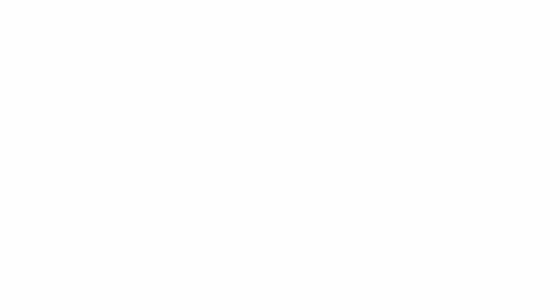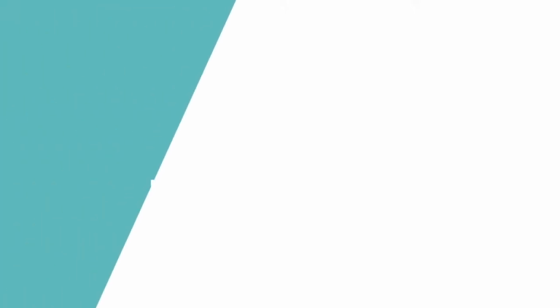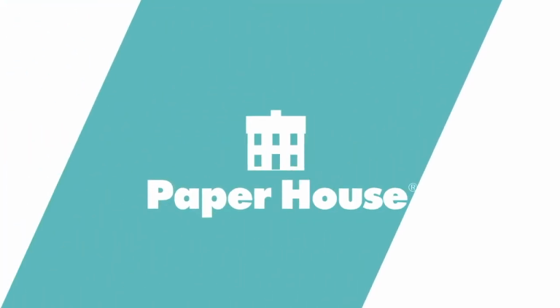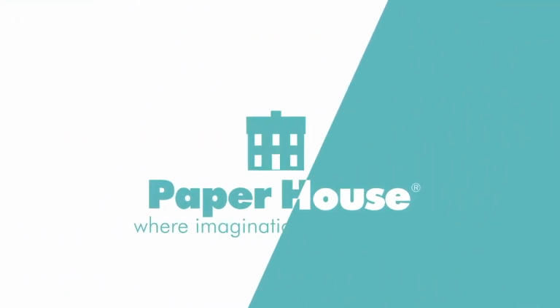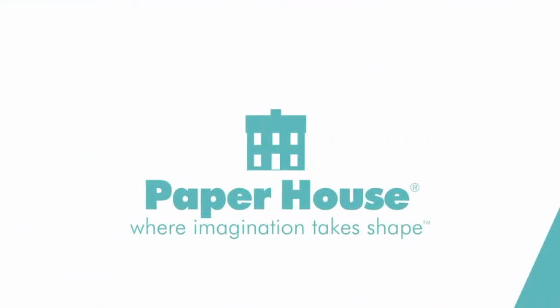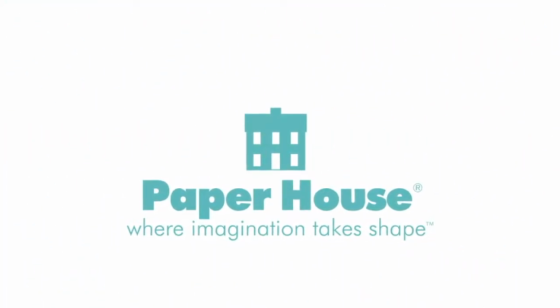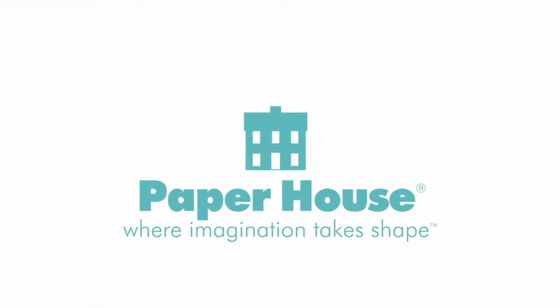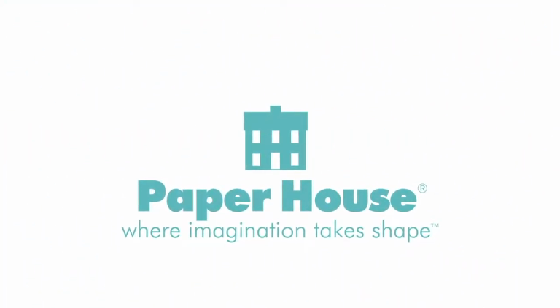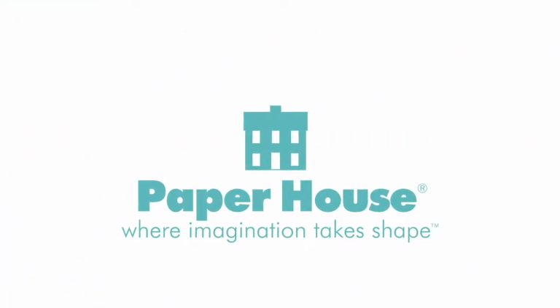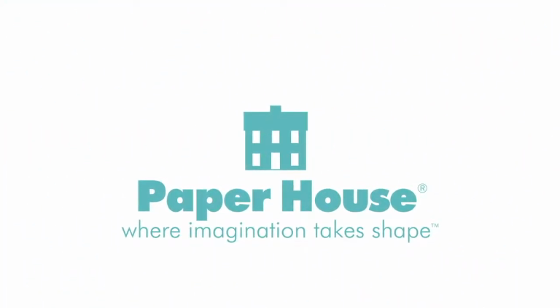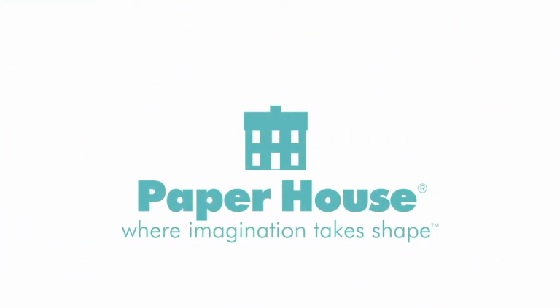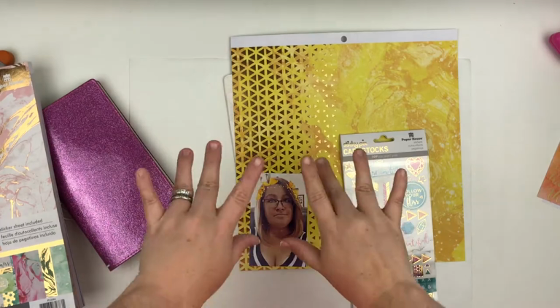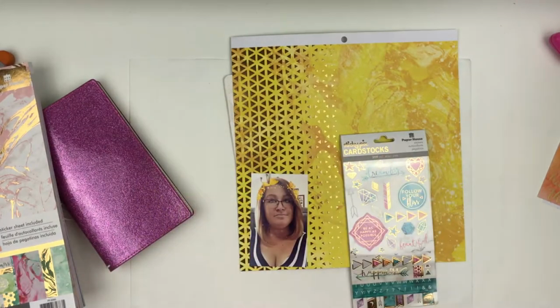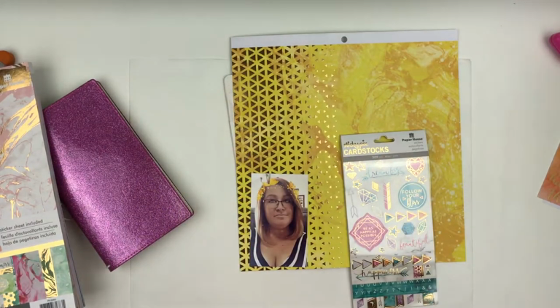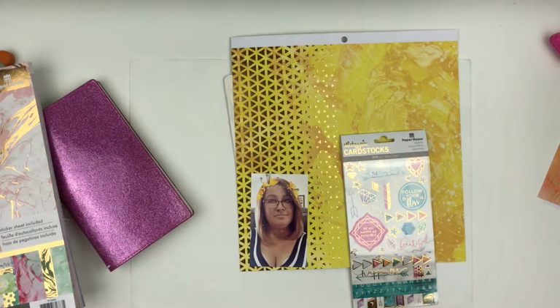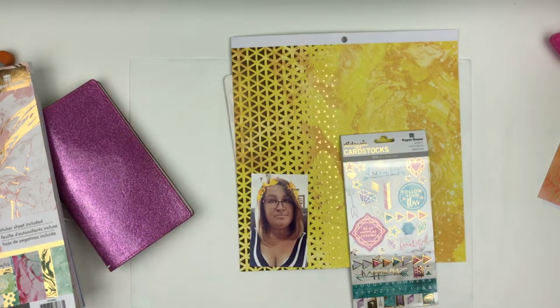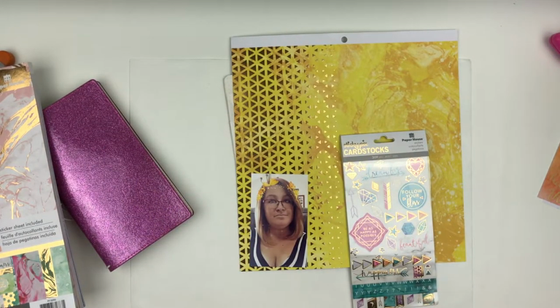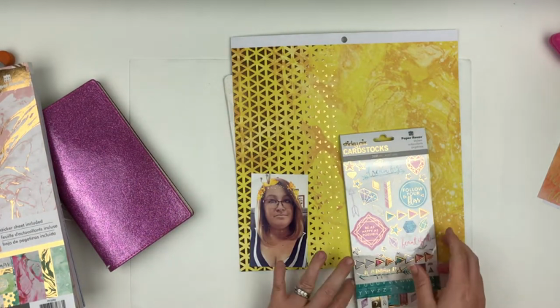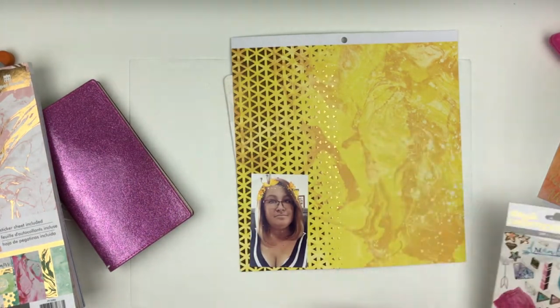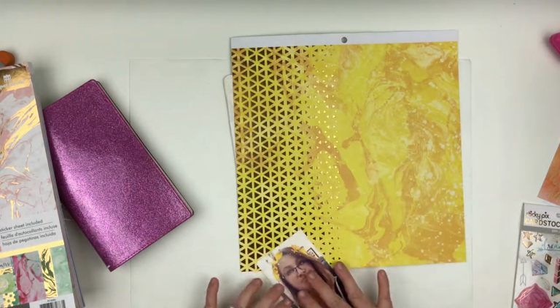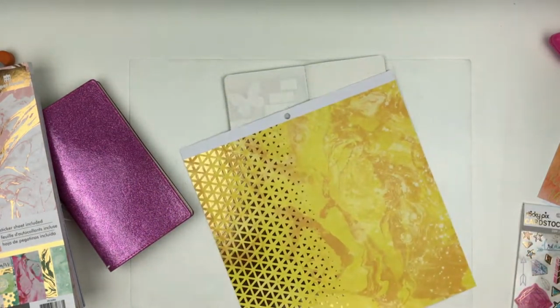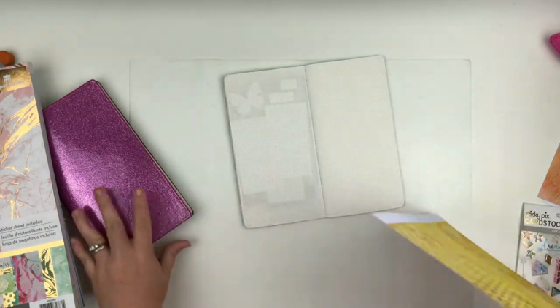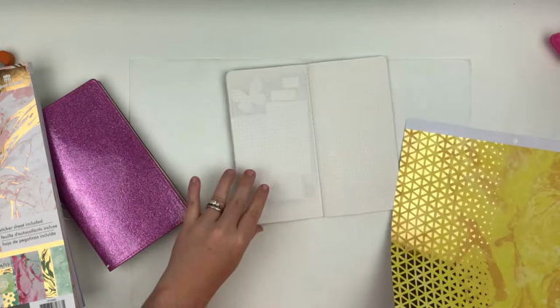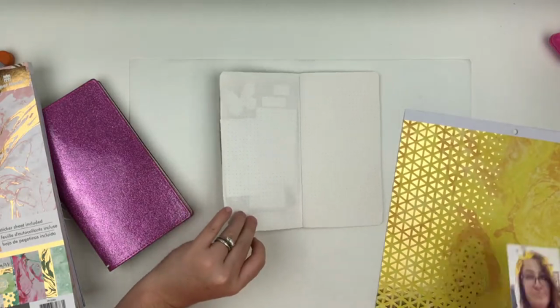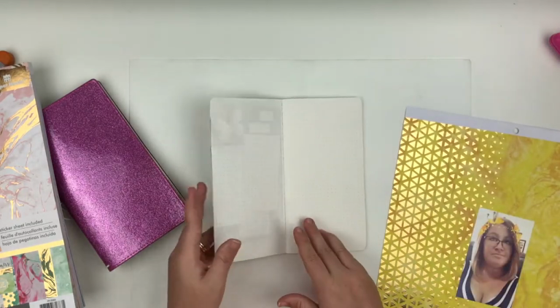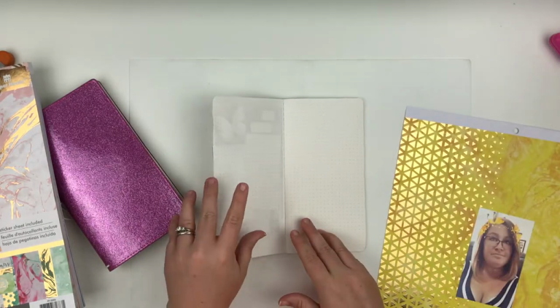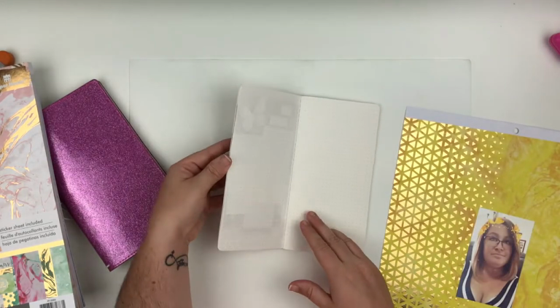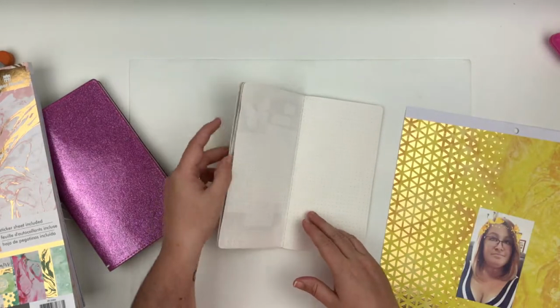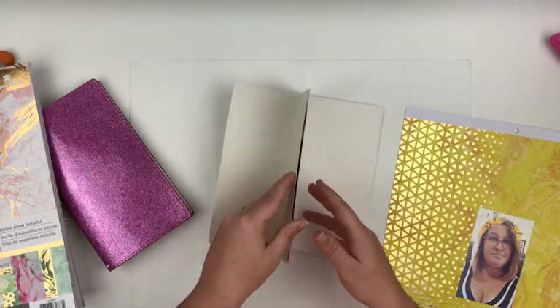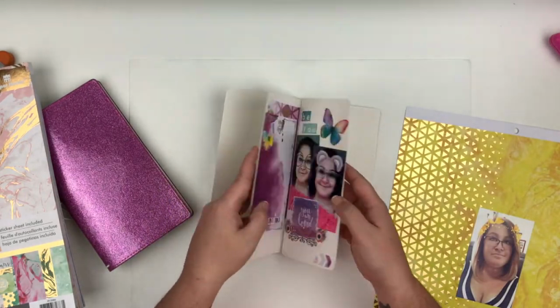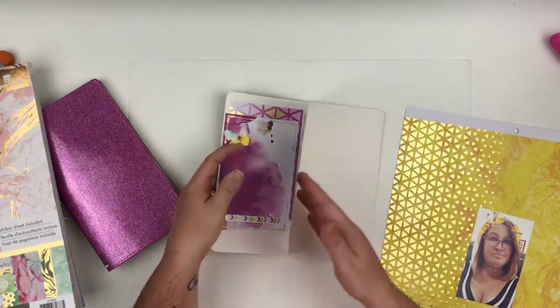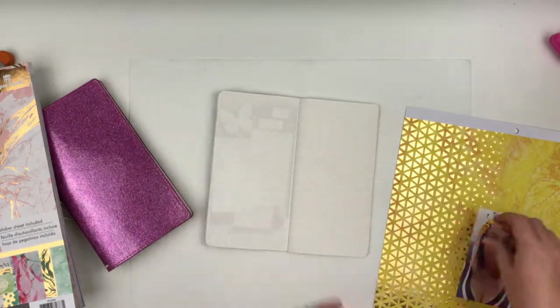Hello everyone and welcome back to my channel. Today I have a quick video for Paper House Productions. I am going to be using the Marvellous paper pad and the Marvellous cardstock stickers, and I'm also using my journey book.